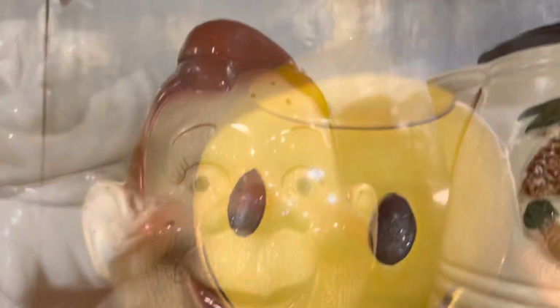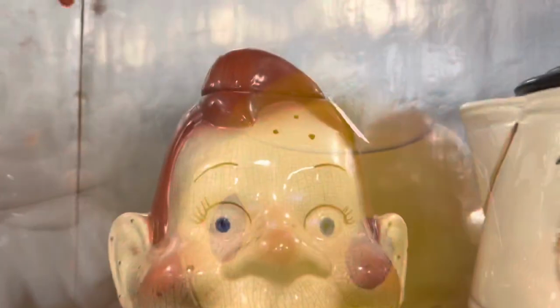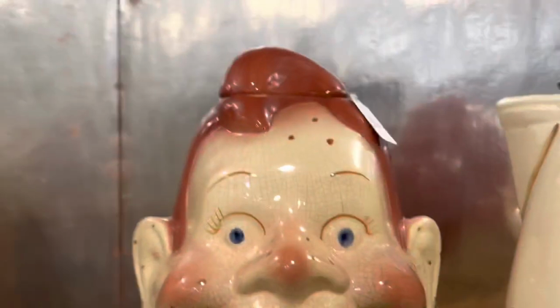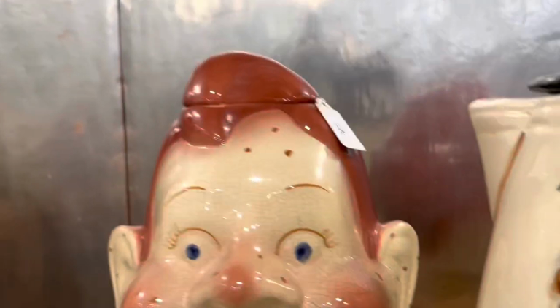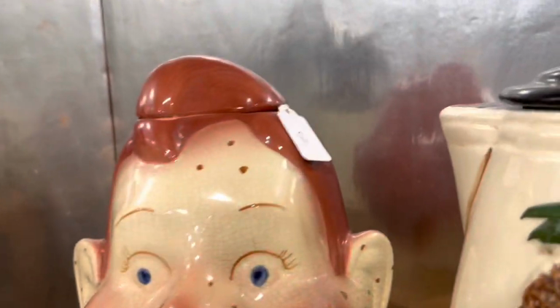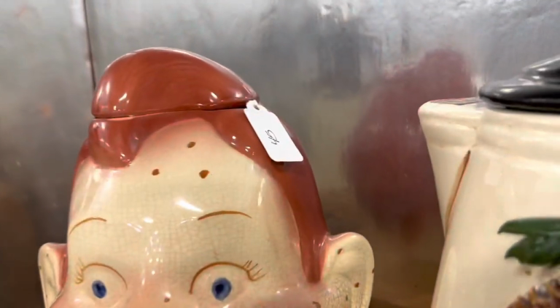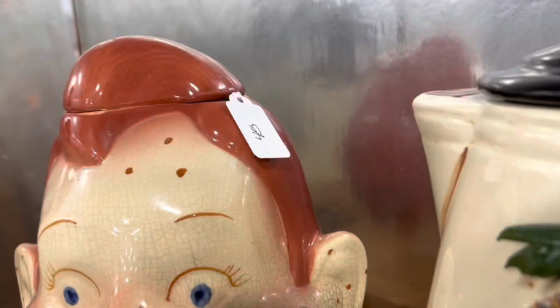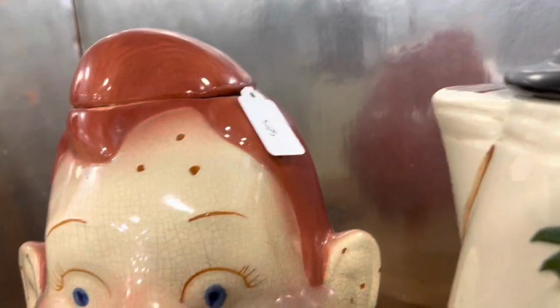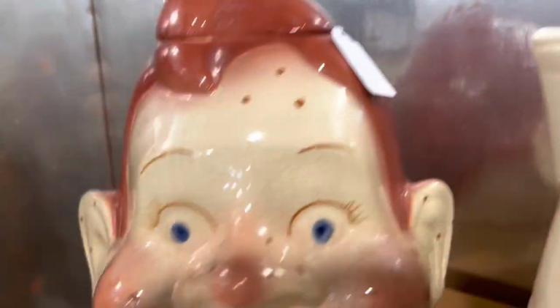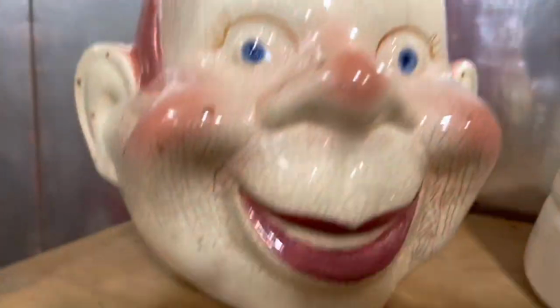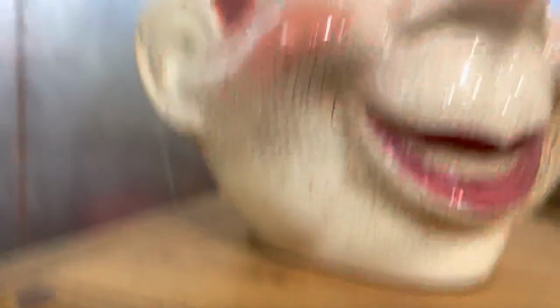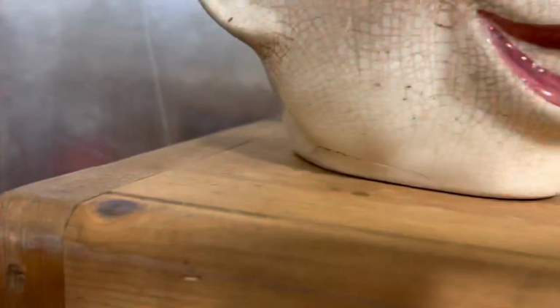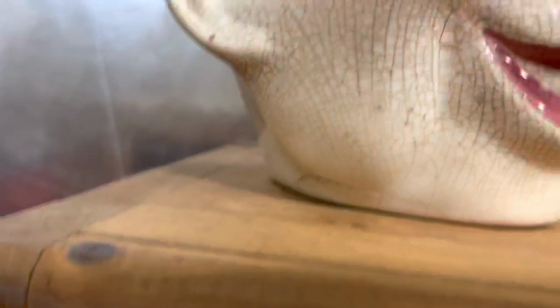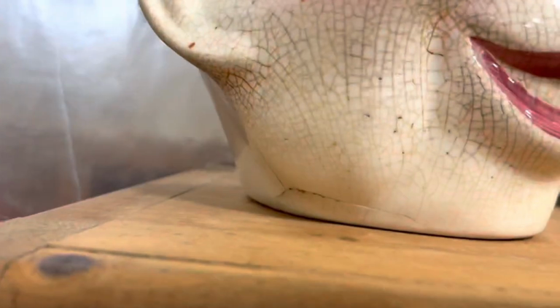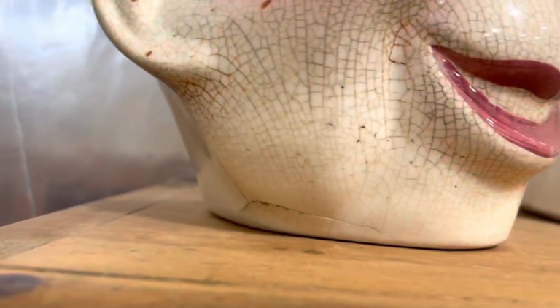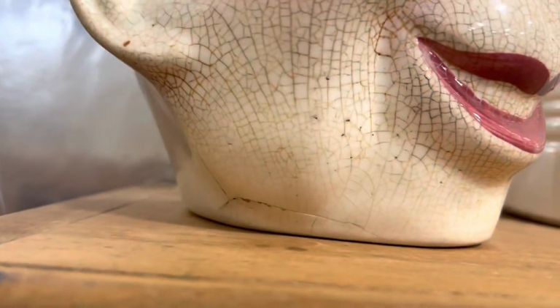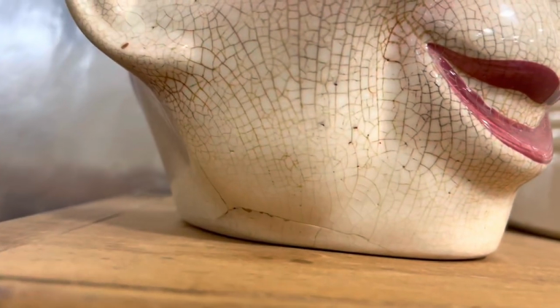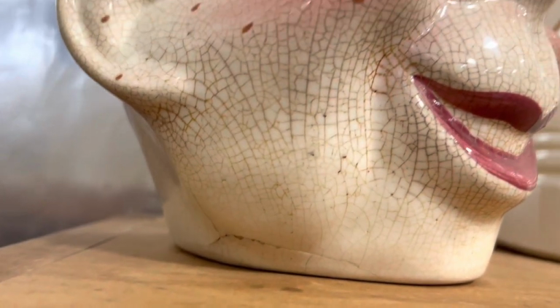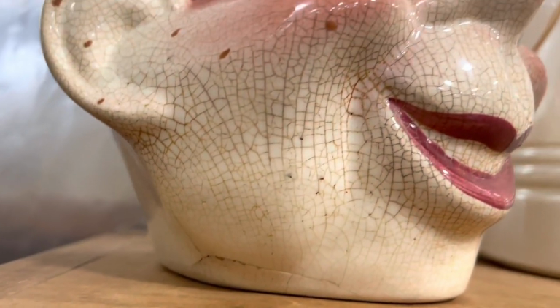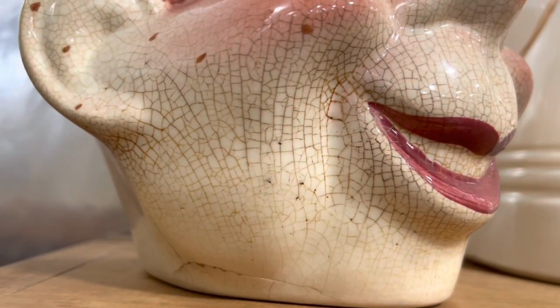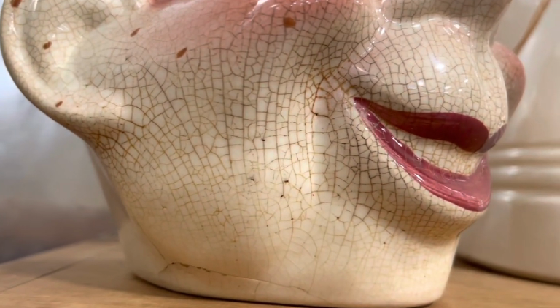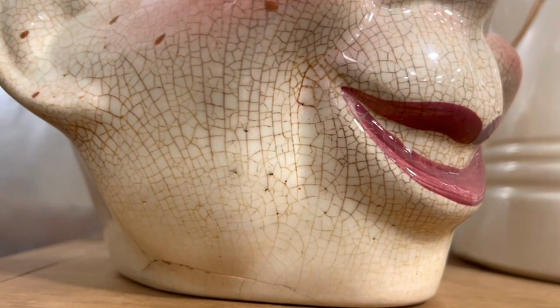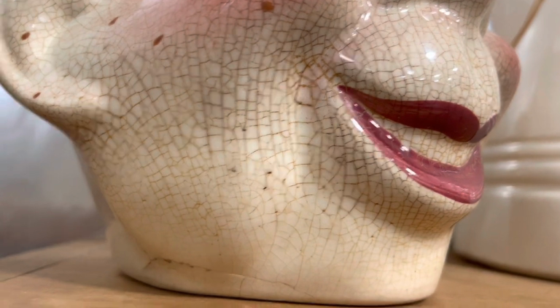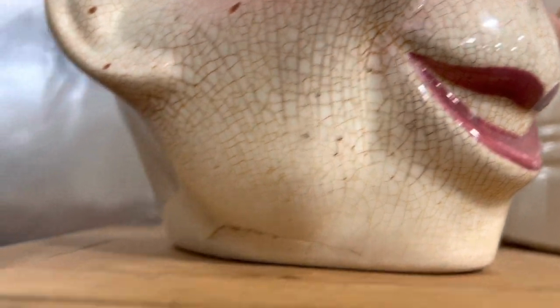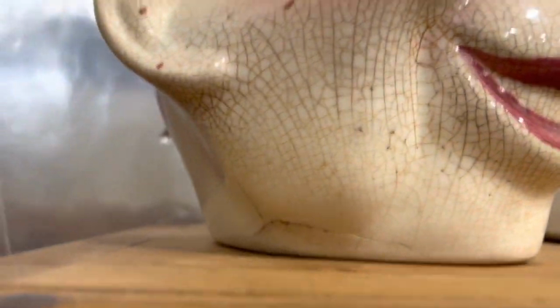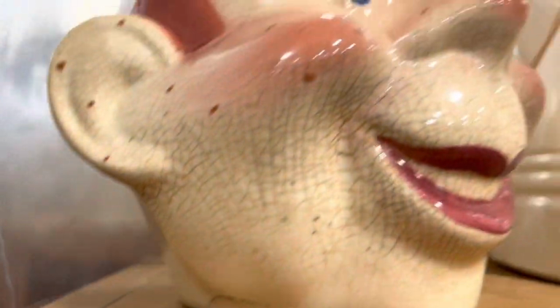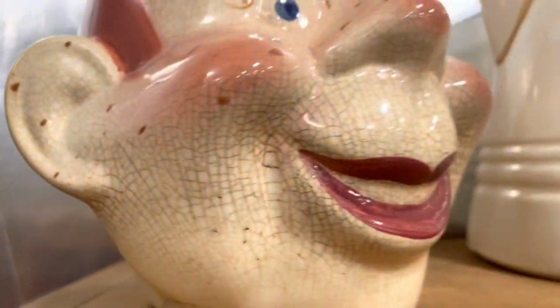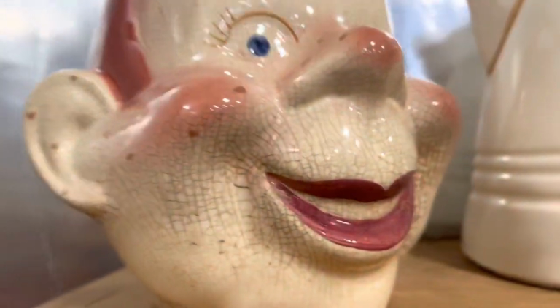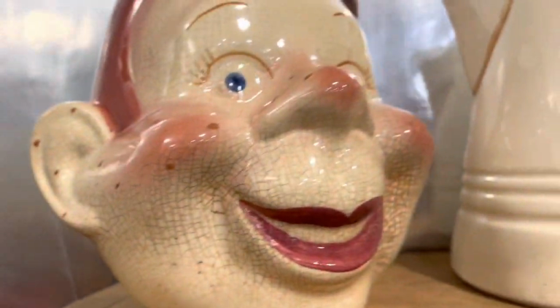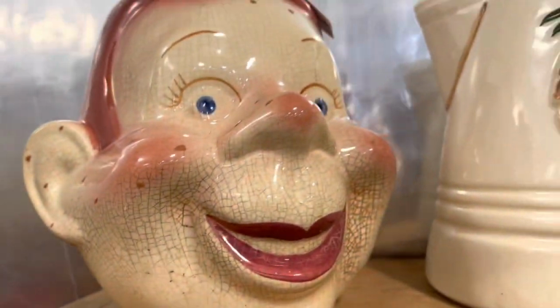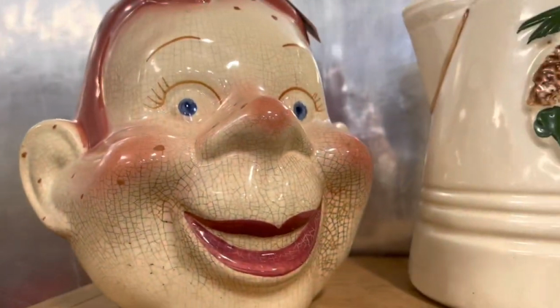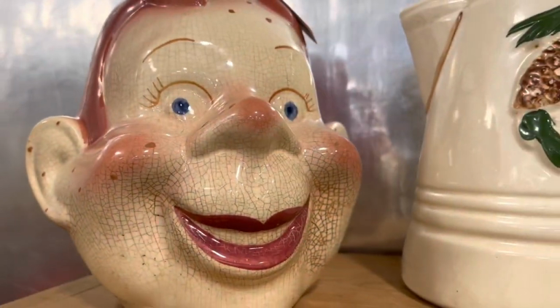And then there's the Howdy Doody one. It's only $45, and they sell from like $150 to $220. If it was just crazy, I'd do it. But I don't like that little crack.